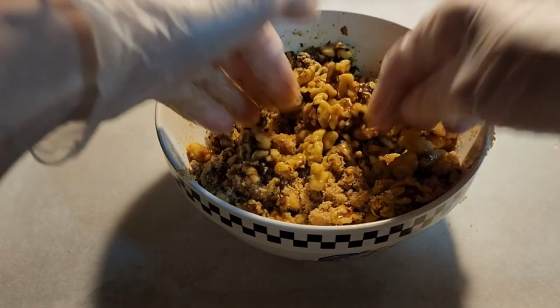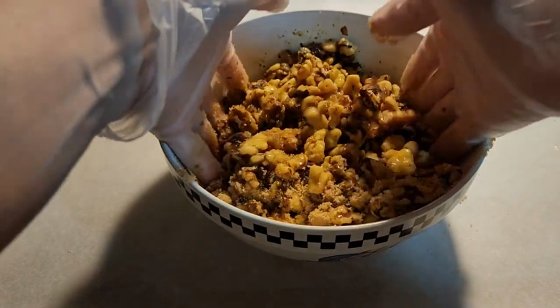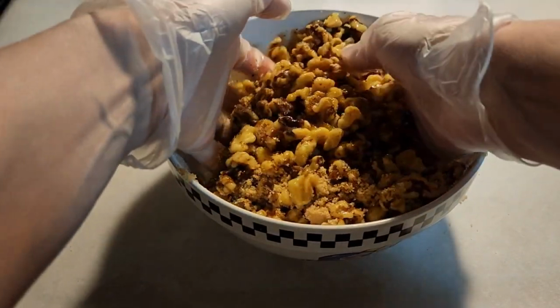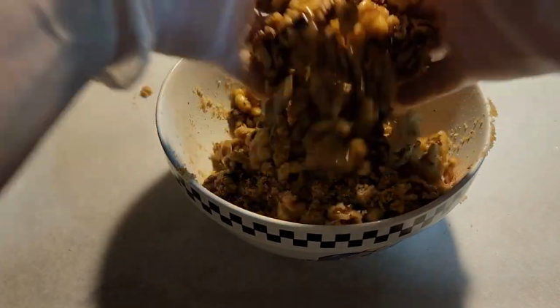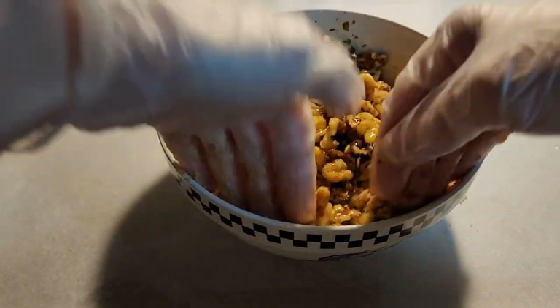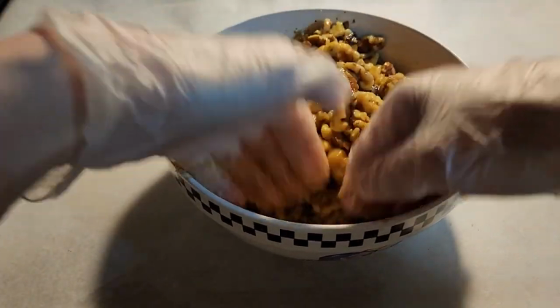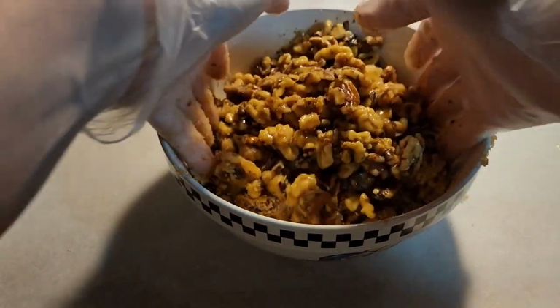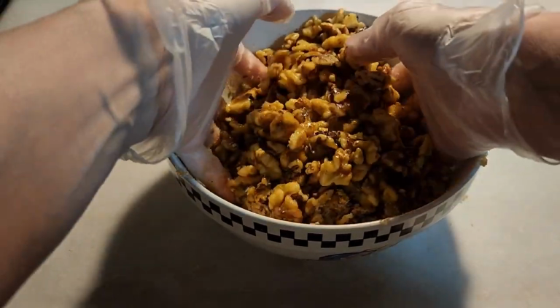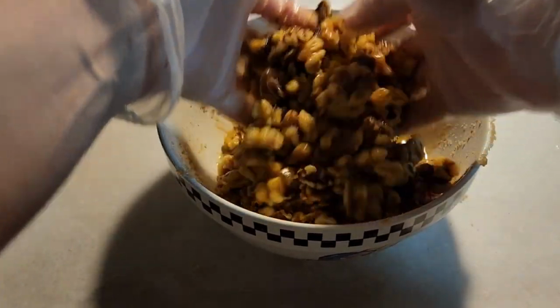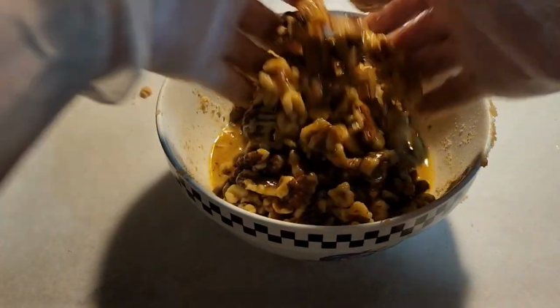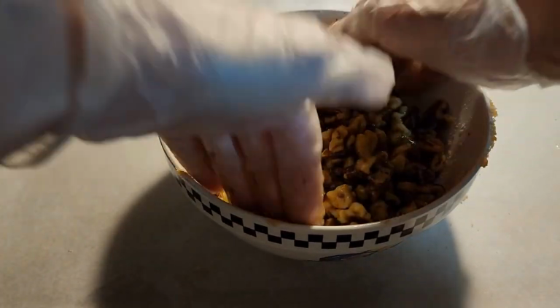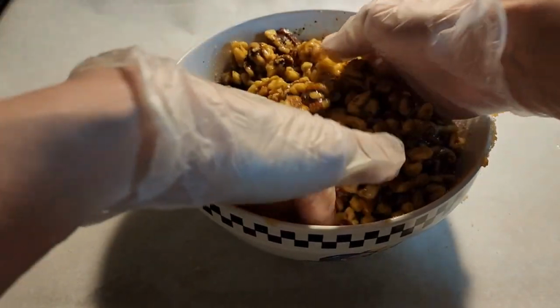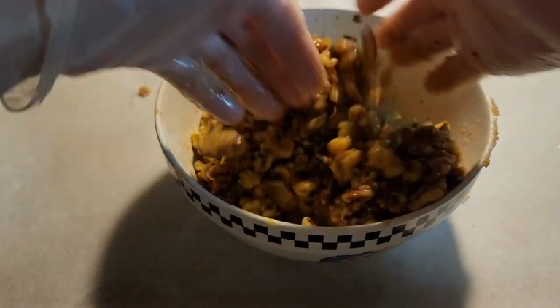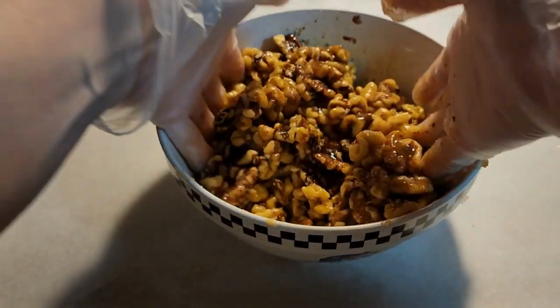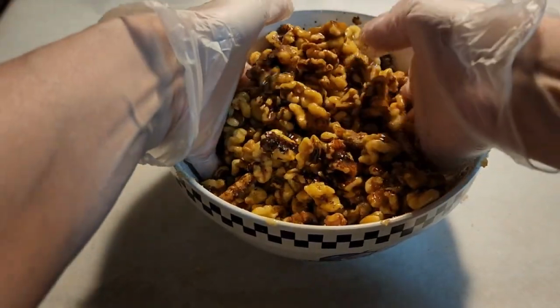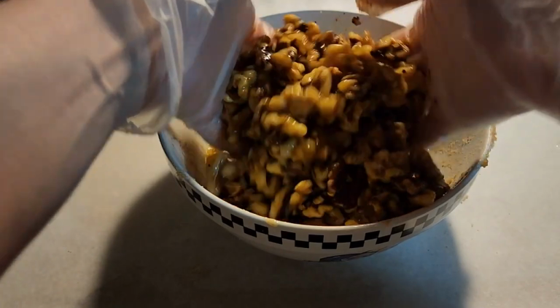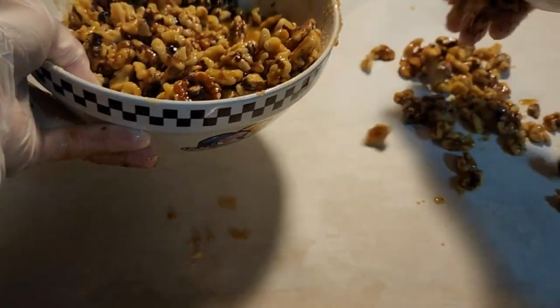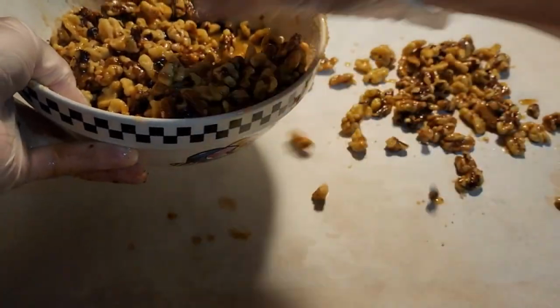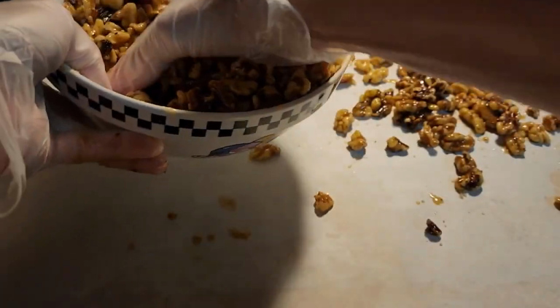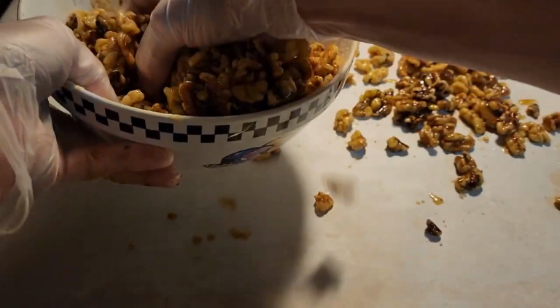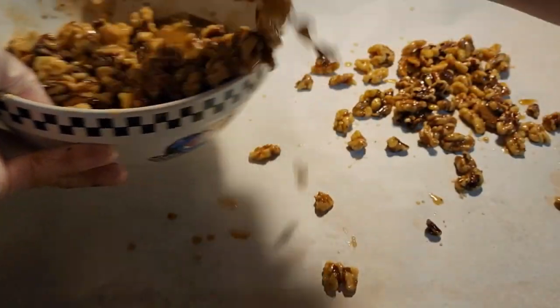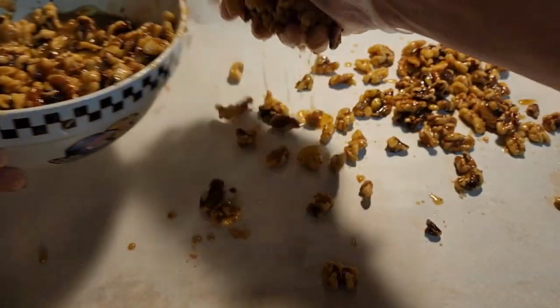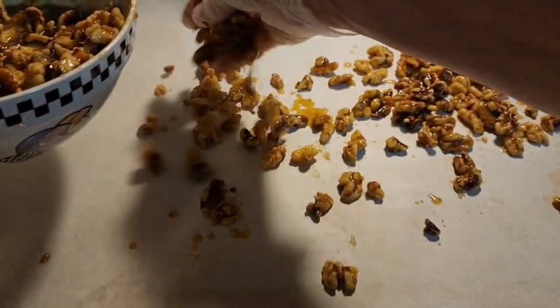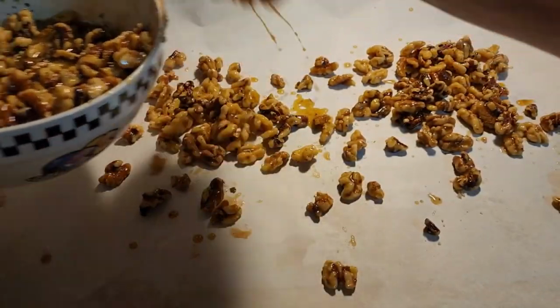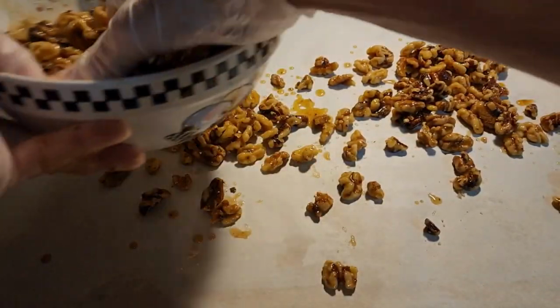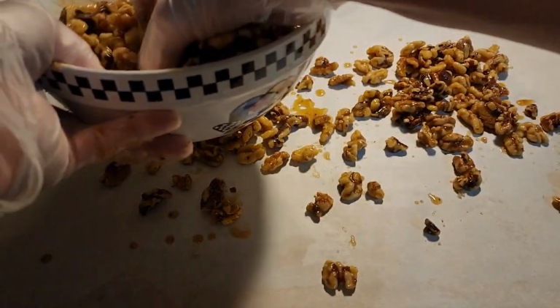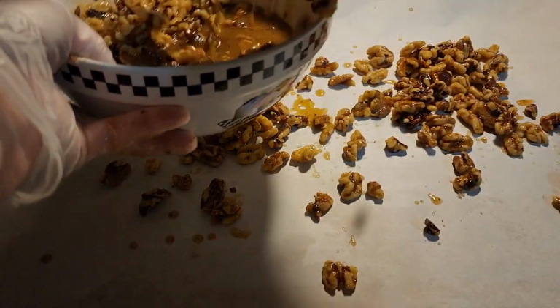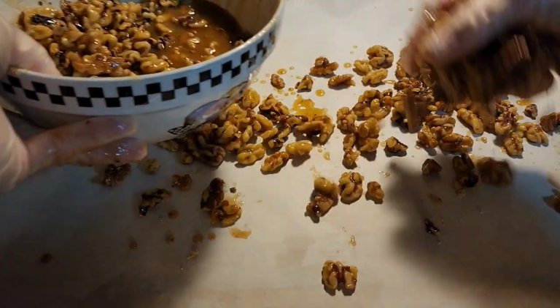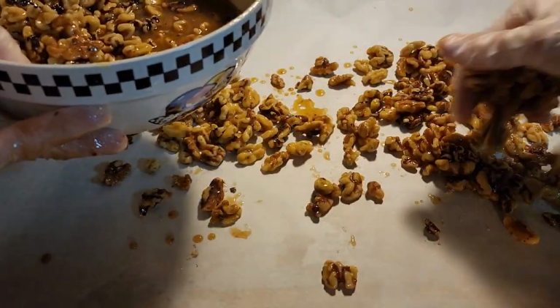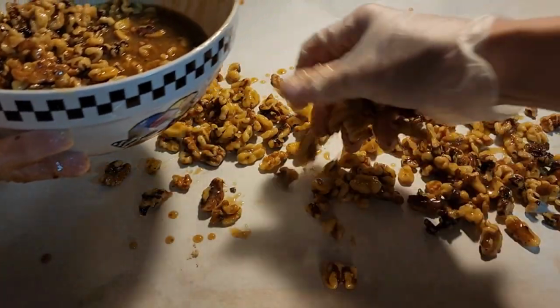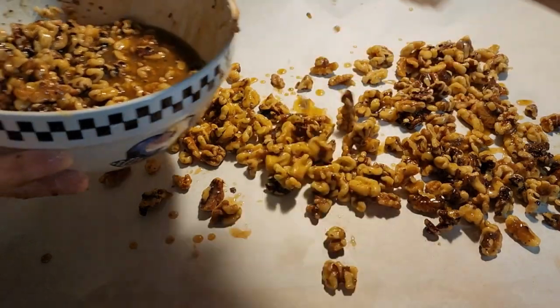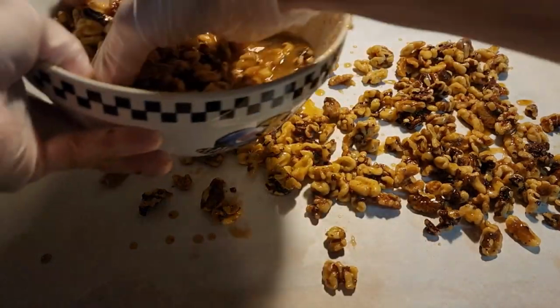We're going to put it on a parchment lined cookie sheet. The oven should be 475. Then you spread them out on the cookie sheet.